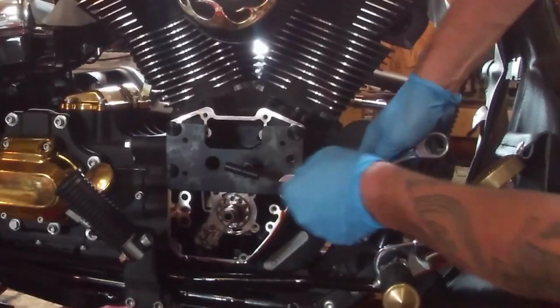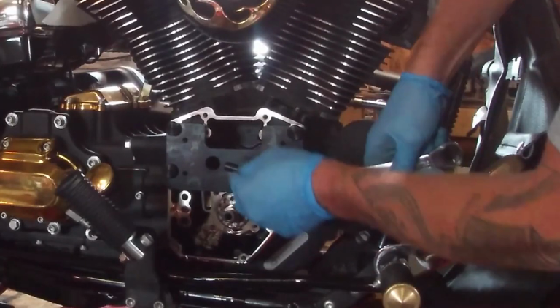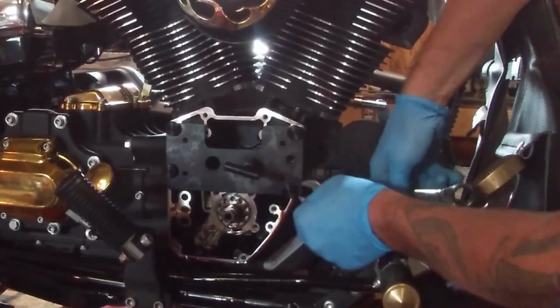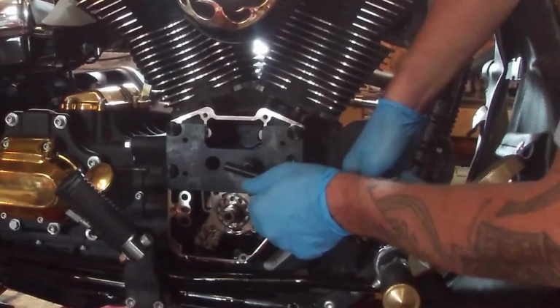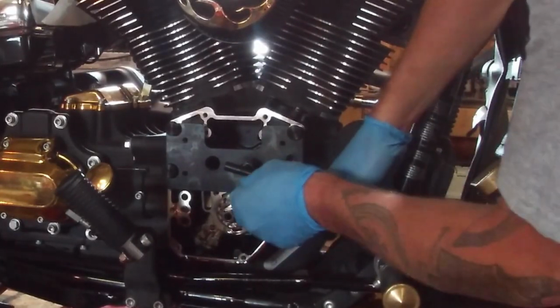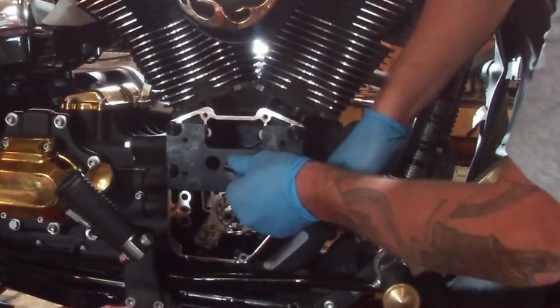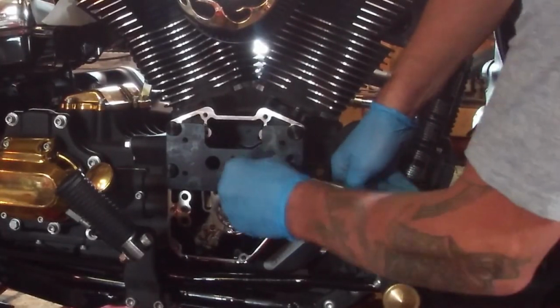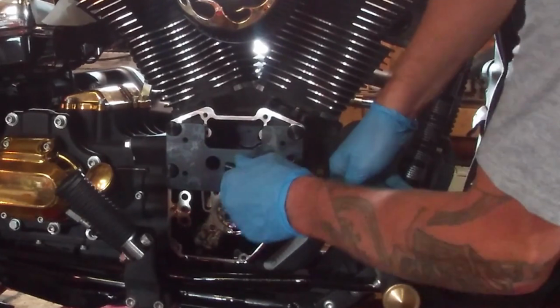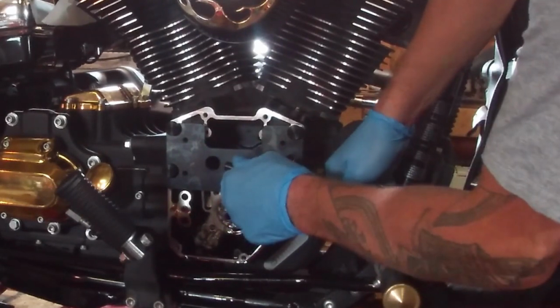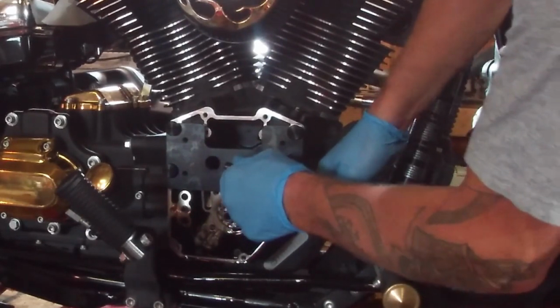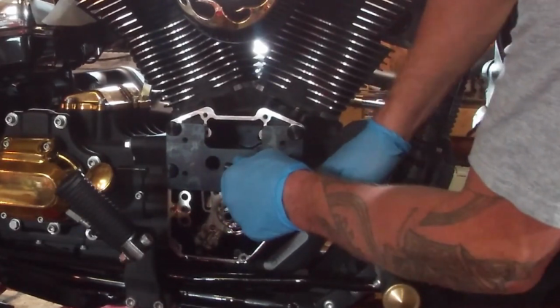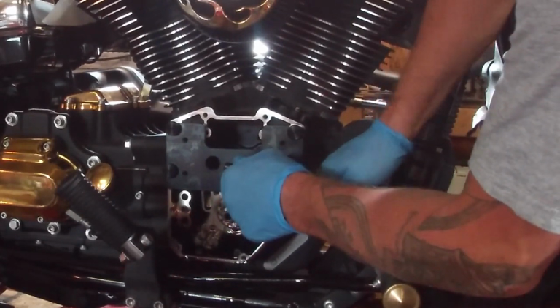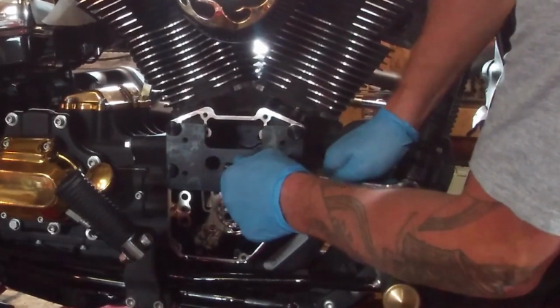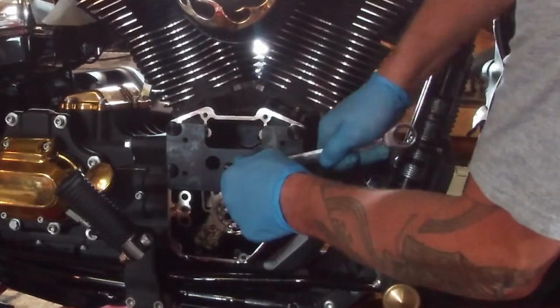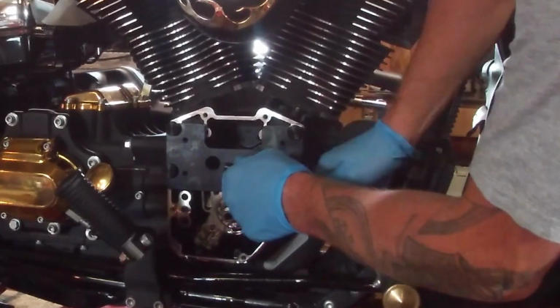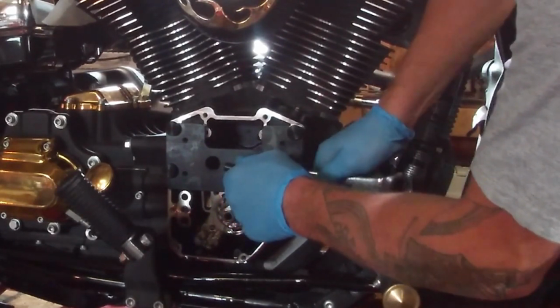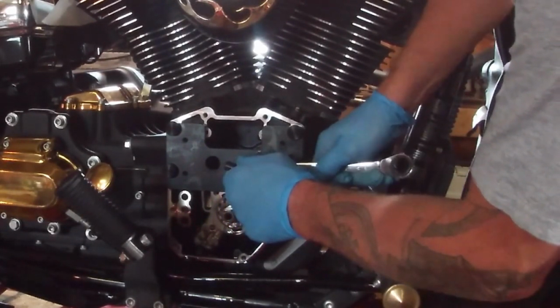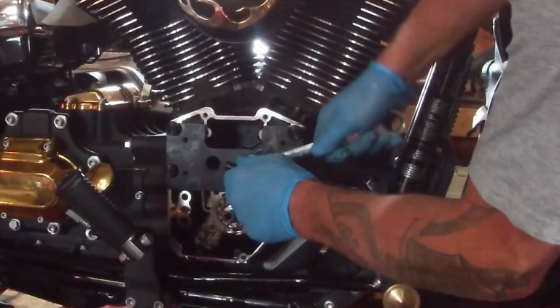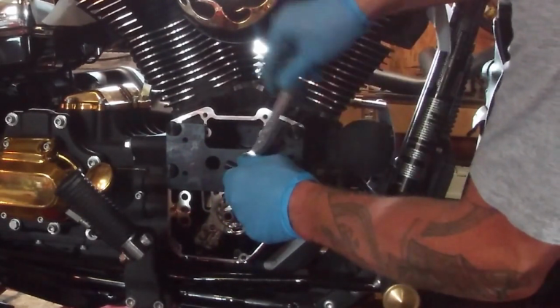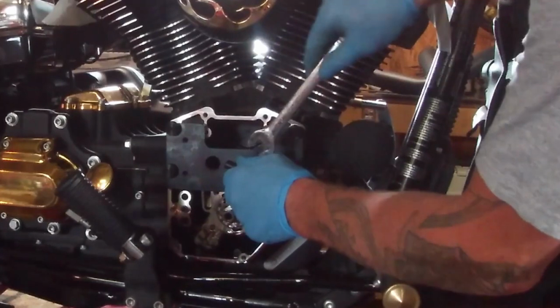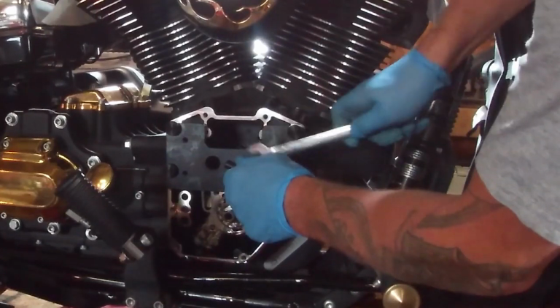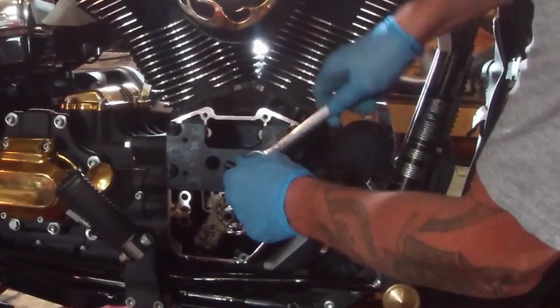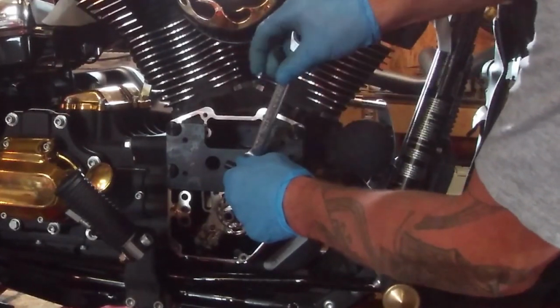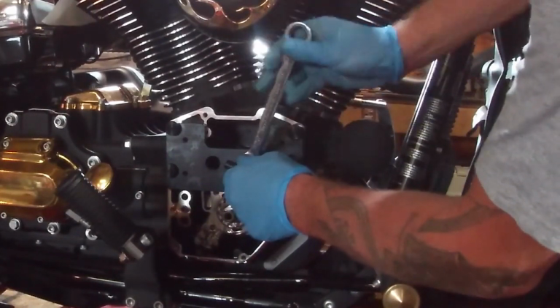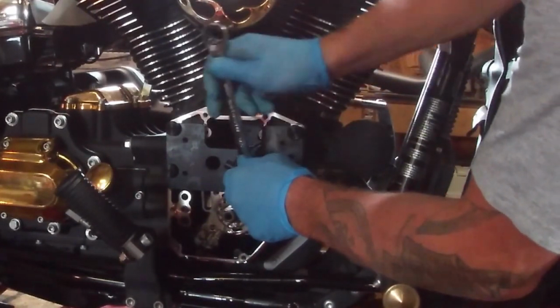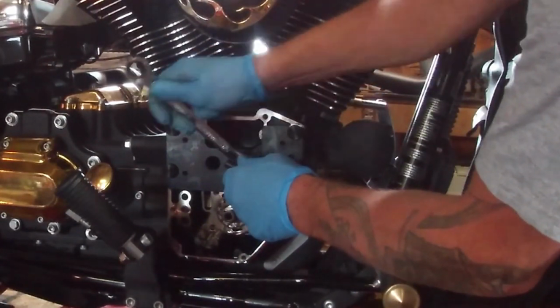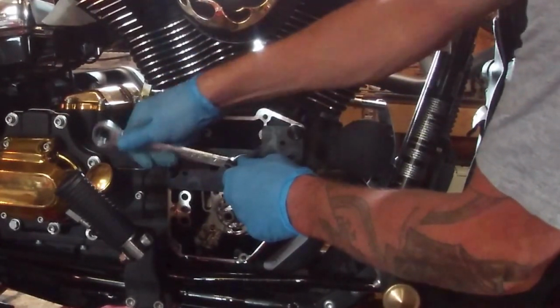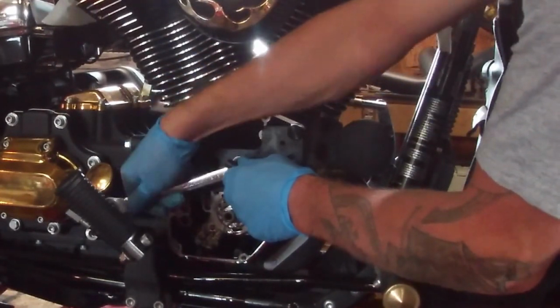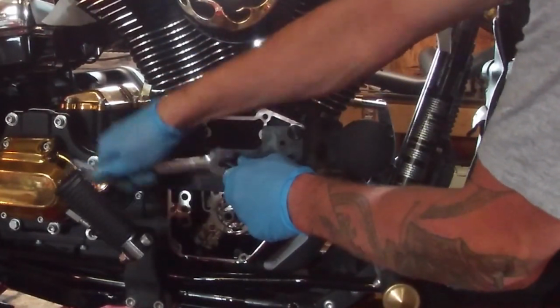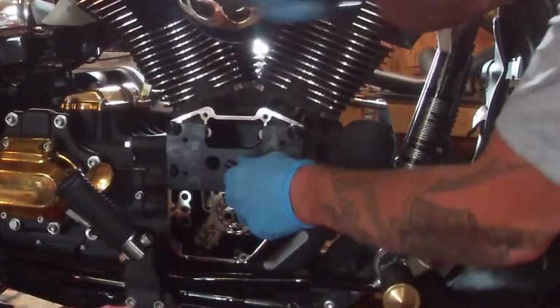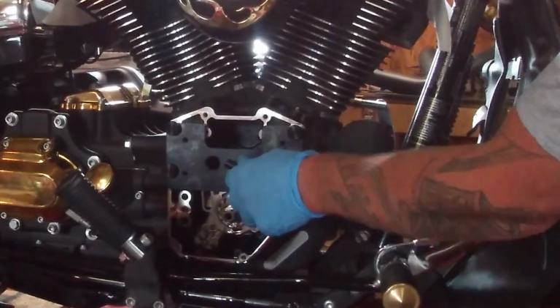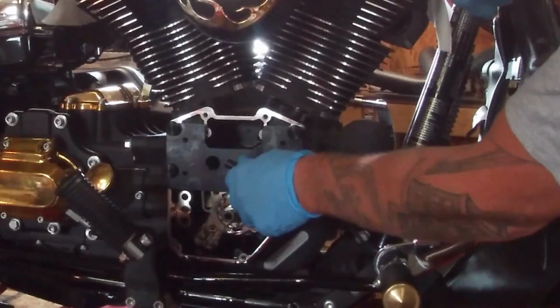It's just a matter of holding that T-handle firmly in and then taking a wrench and slowly unscrewing the collet, and it will pull the bearing right out.